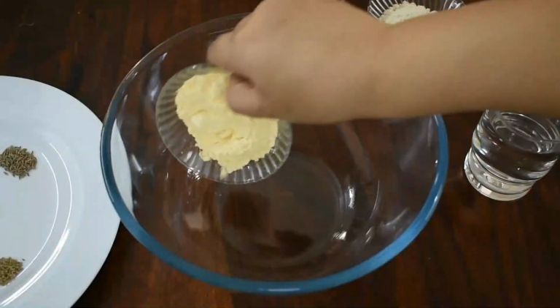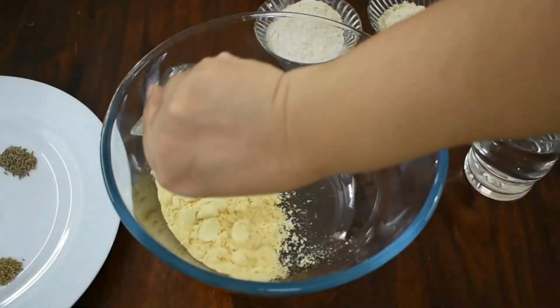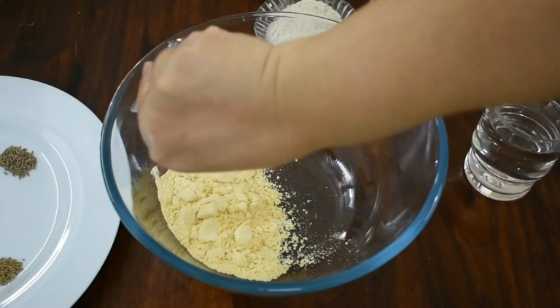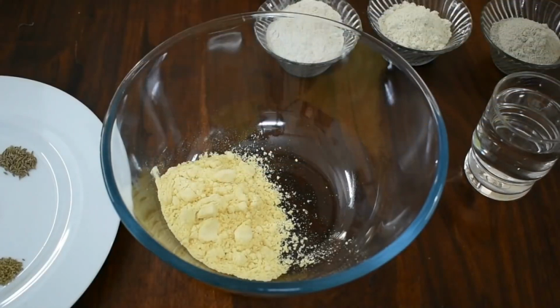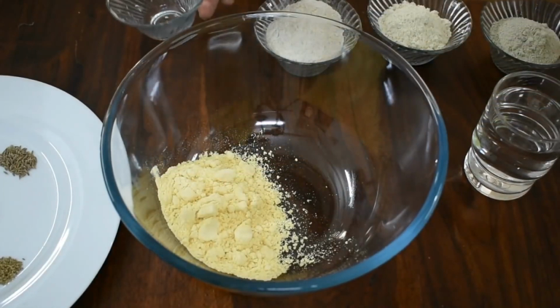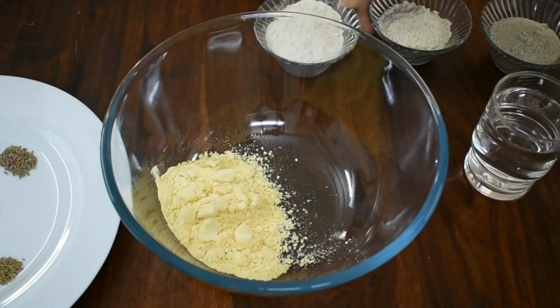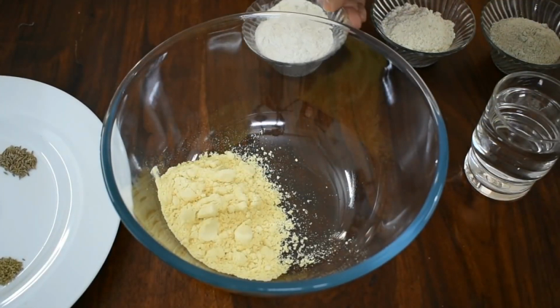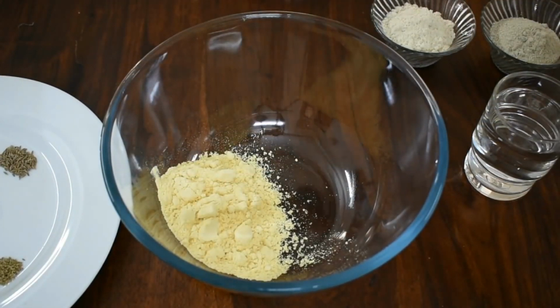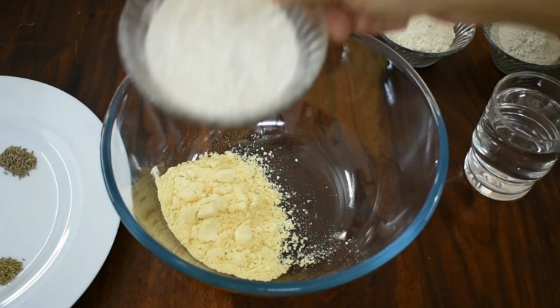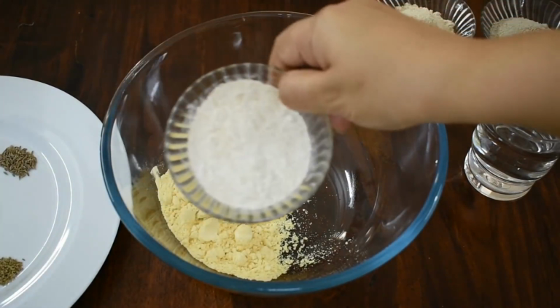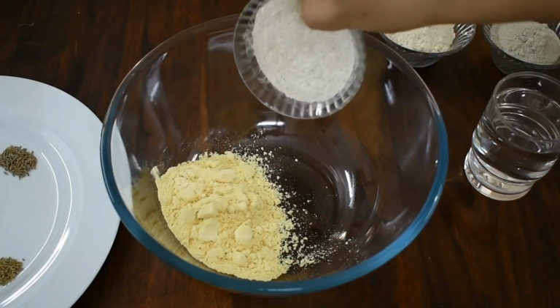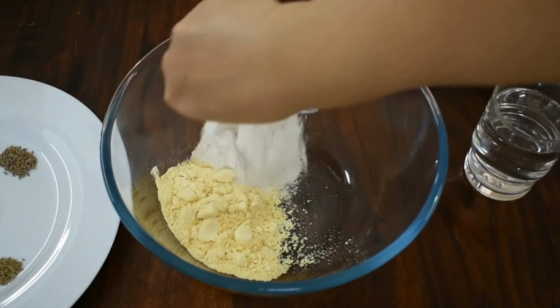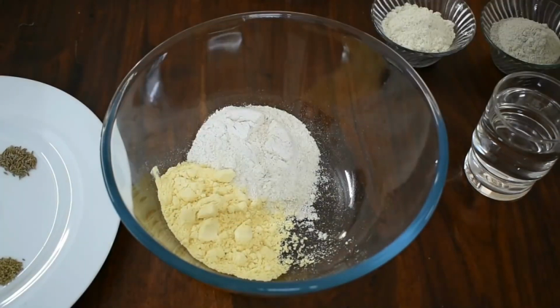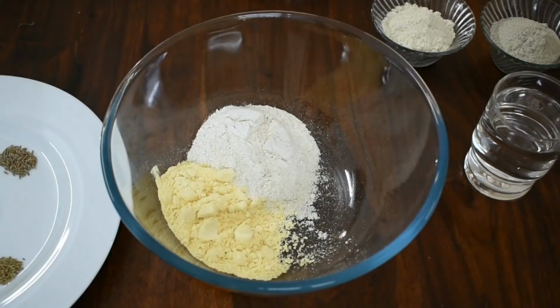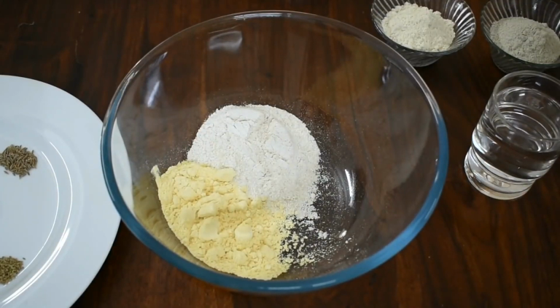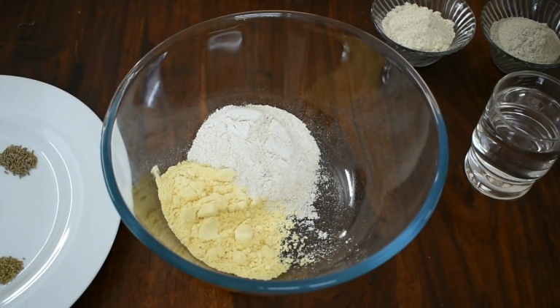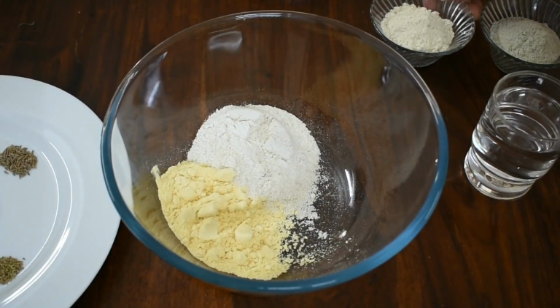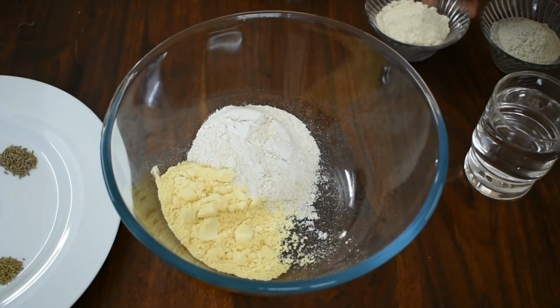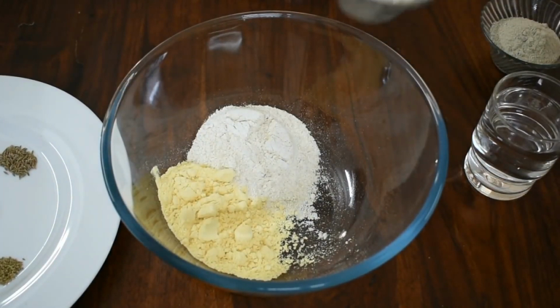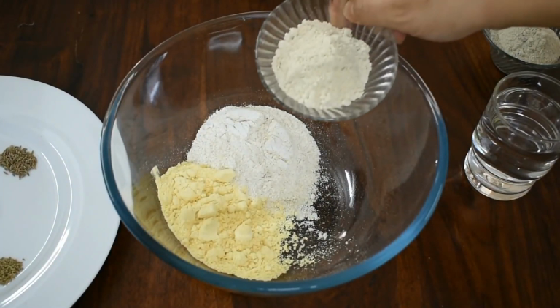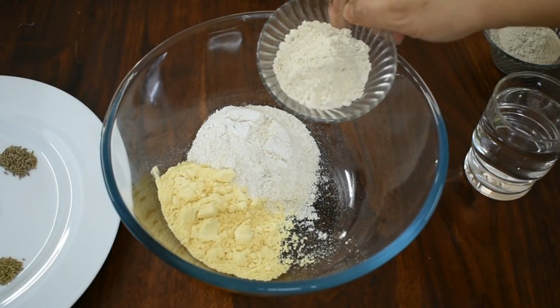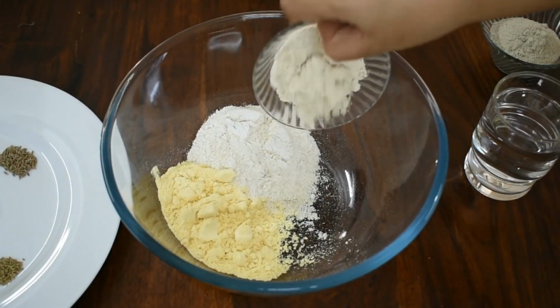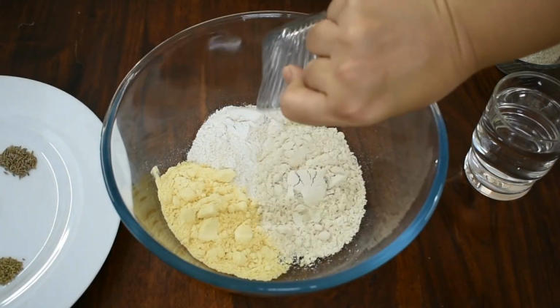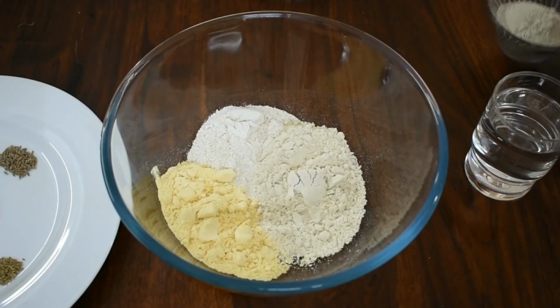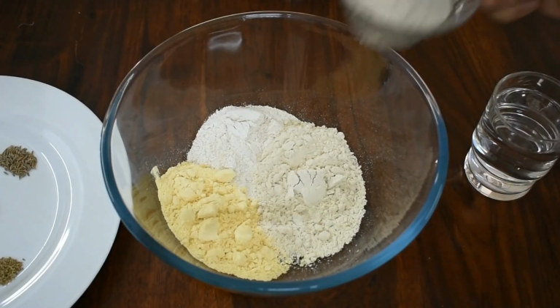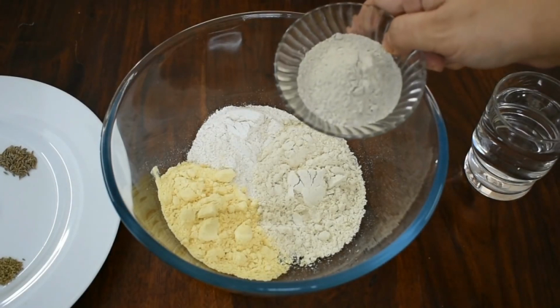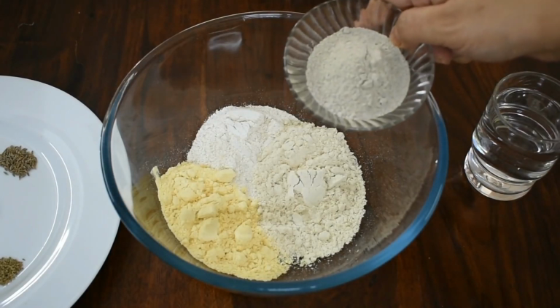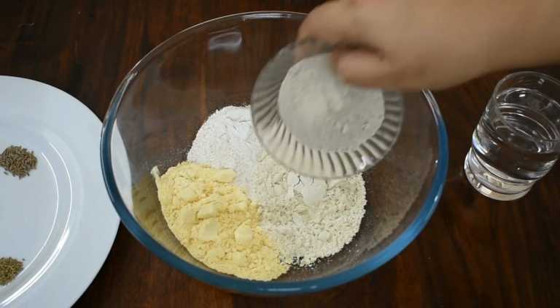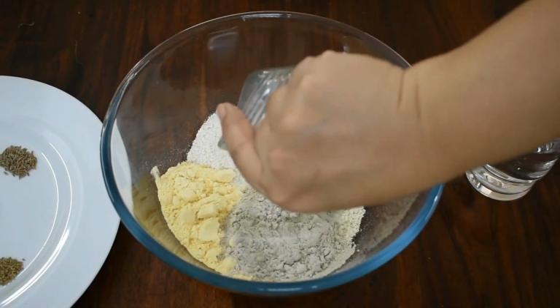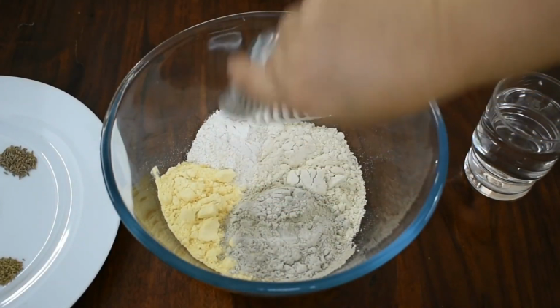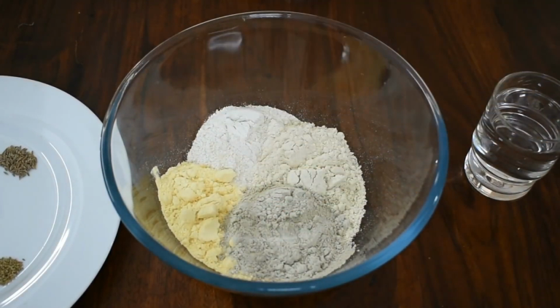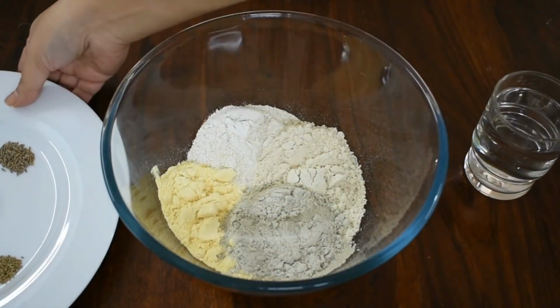I have brought ekatori in a basin. I have brought the ekatori jaw and ragi here. This is prepared for our multigrain roti at home.